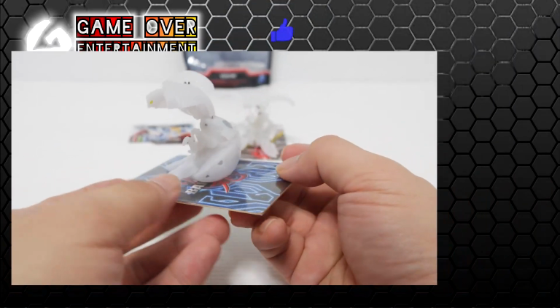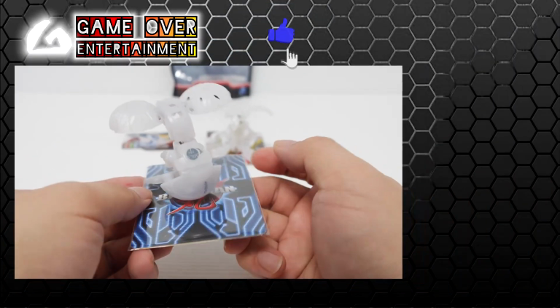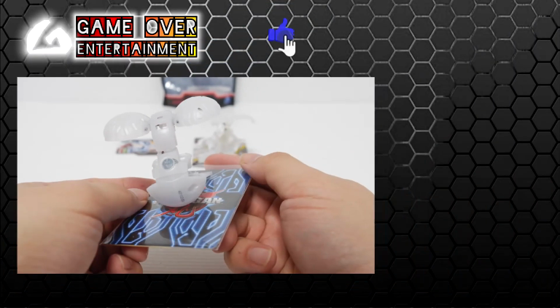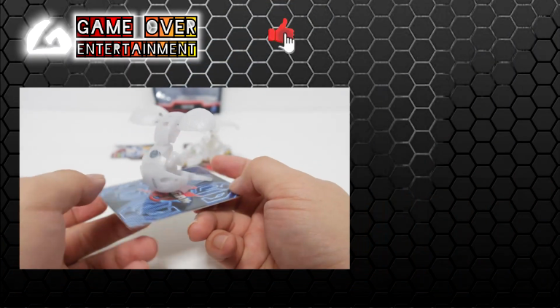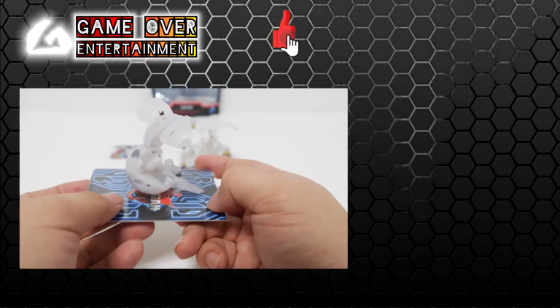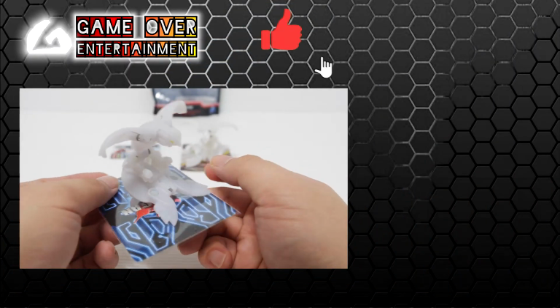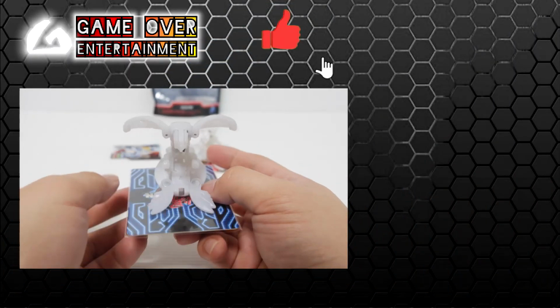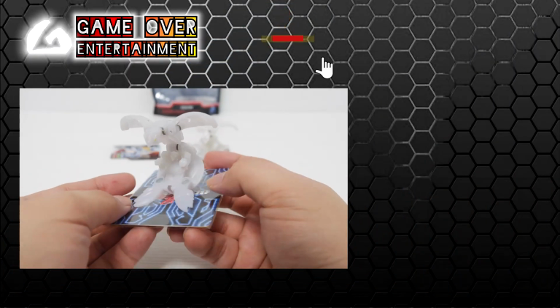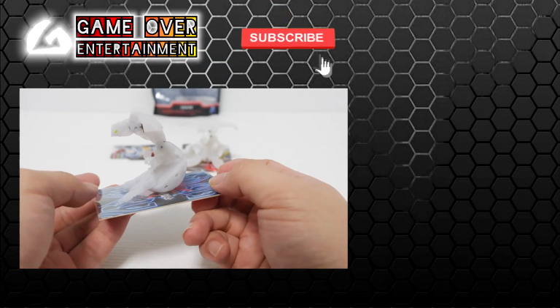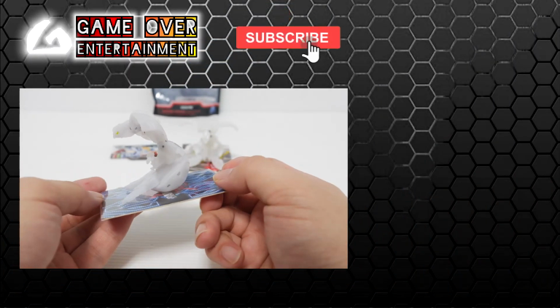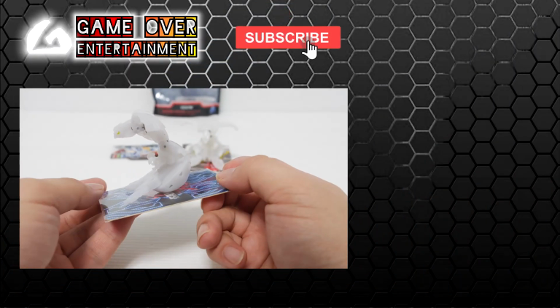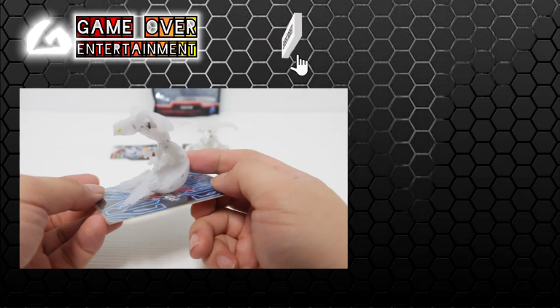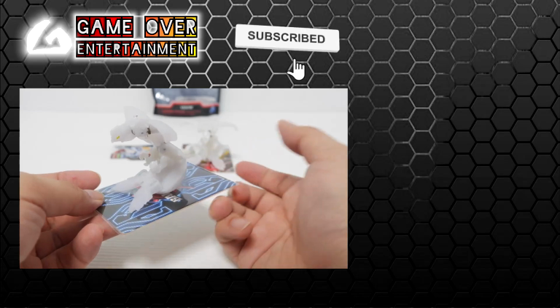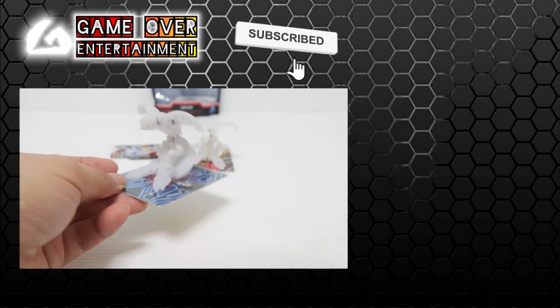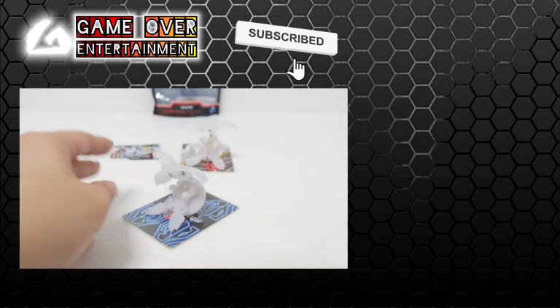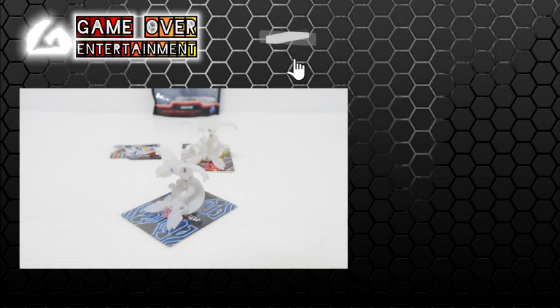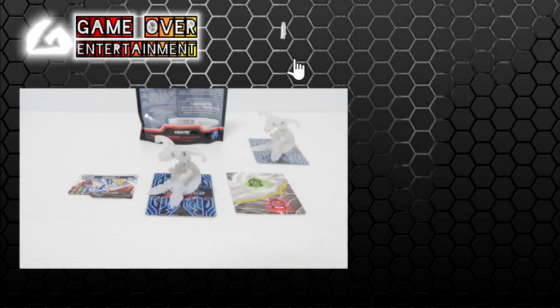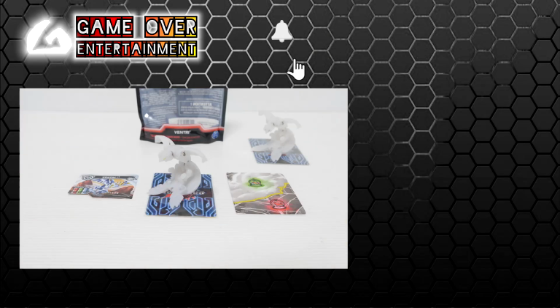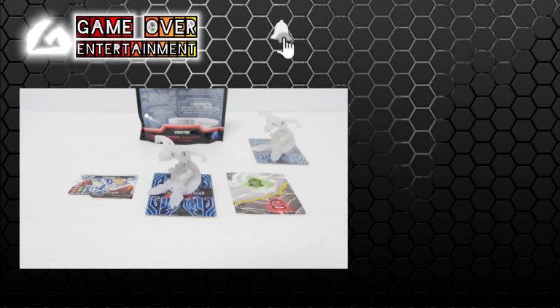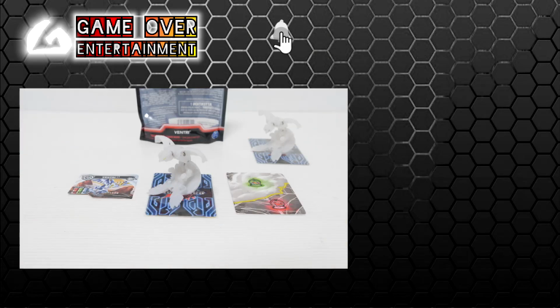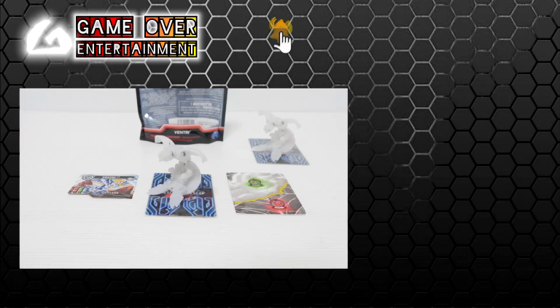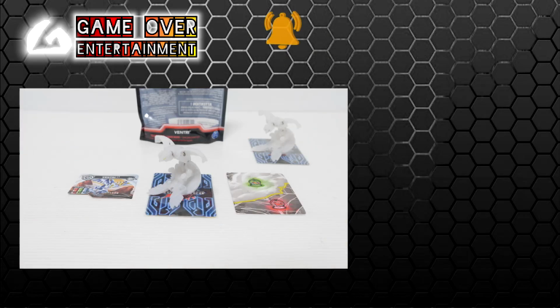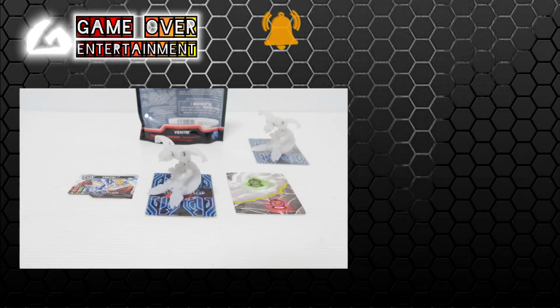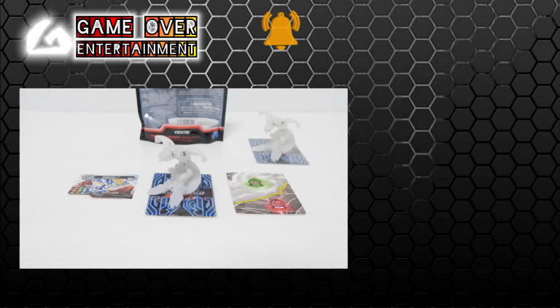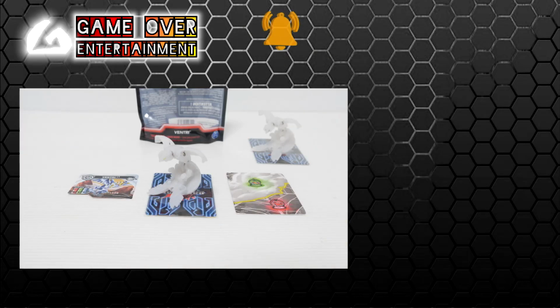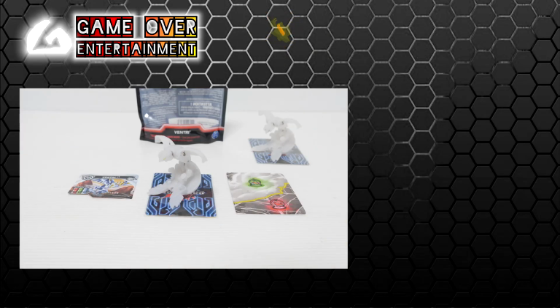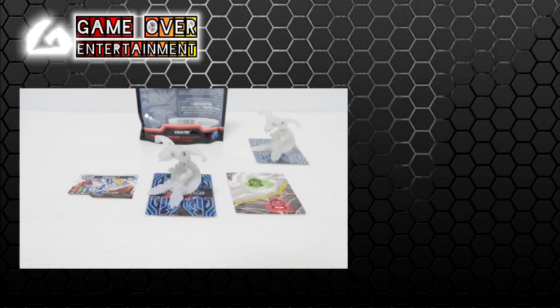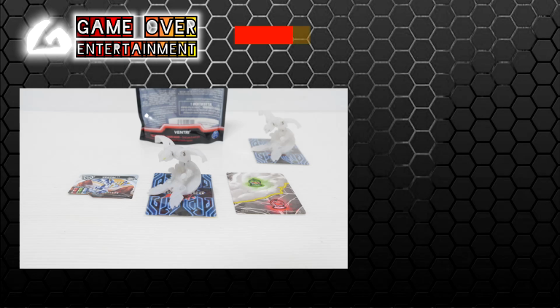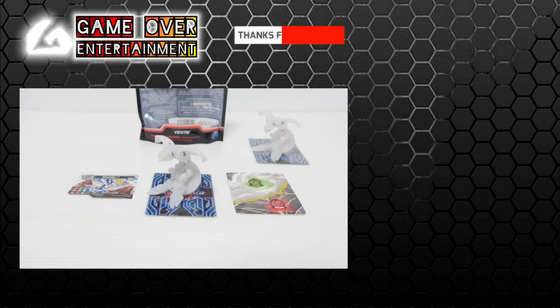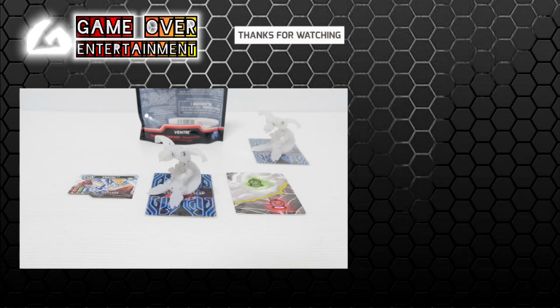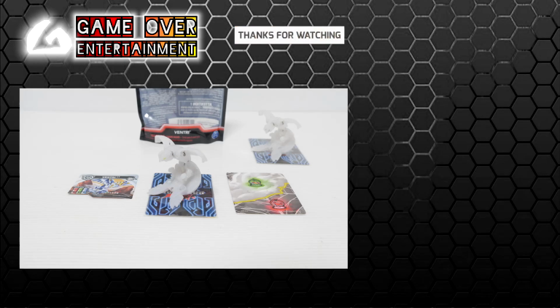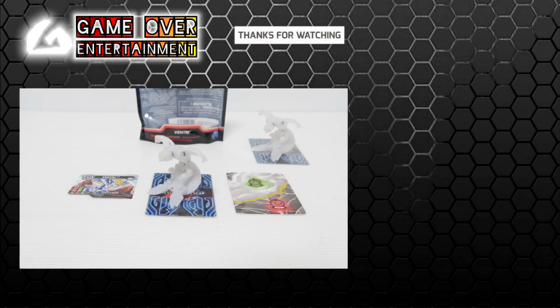So this is the Mythic Ventry from Bakugan G3 Mythic Wave 3. This has been my unboxing video for today. Thanks for watching. If you enjoy this content, please click the like button and subscribe. See you in the next video.